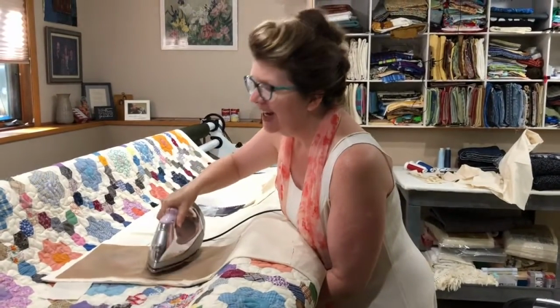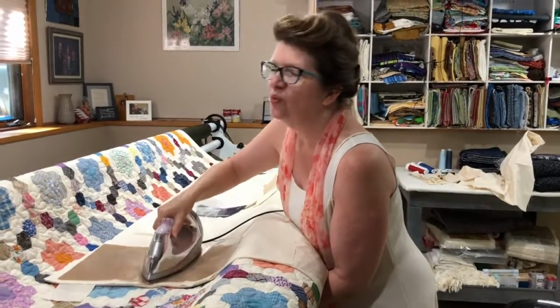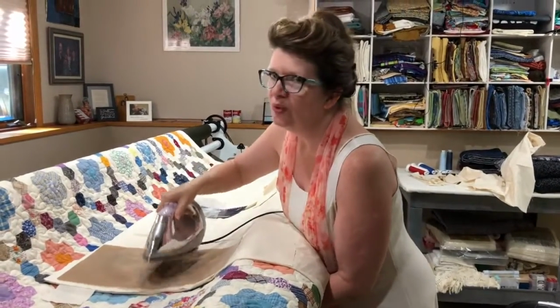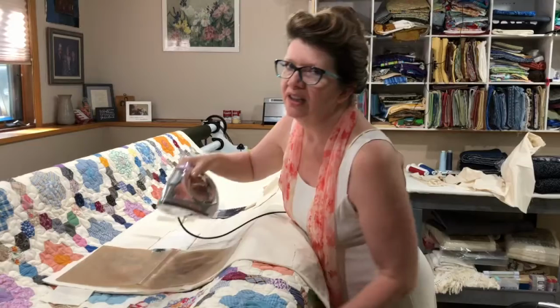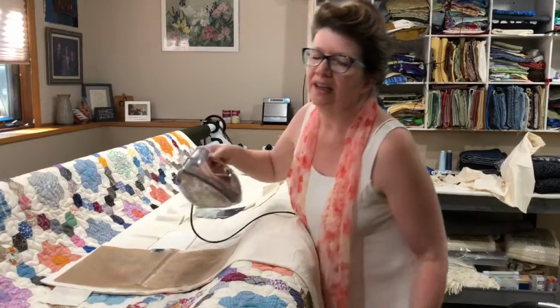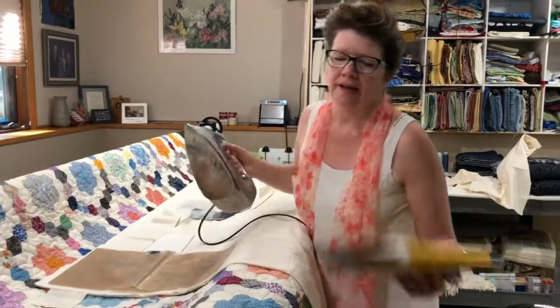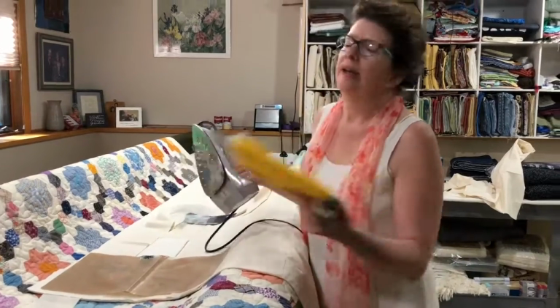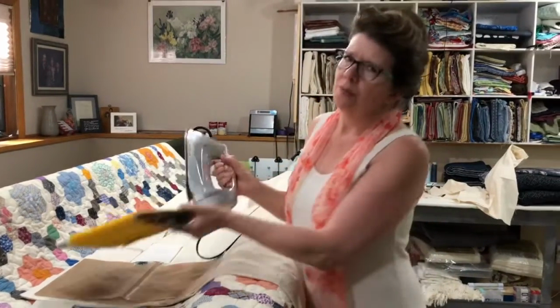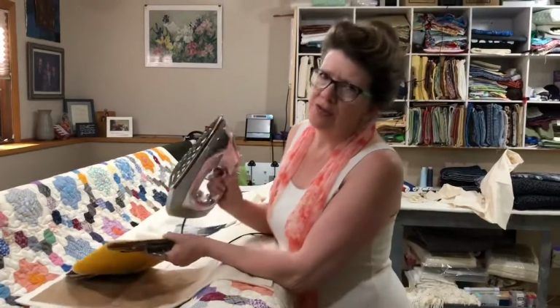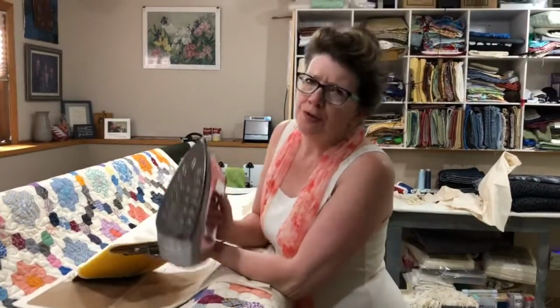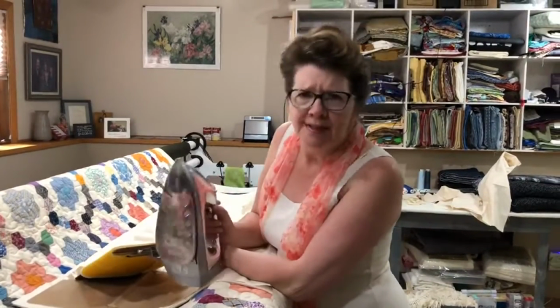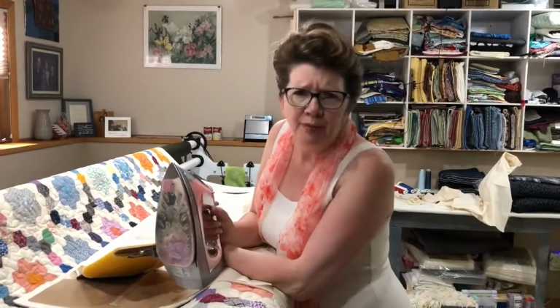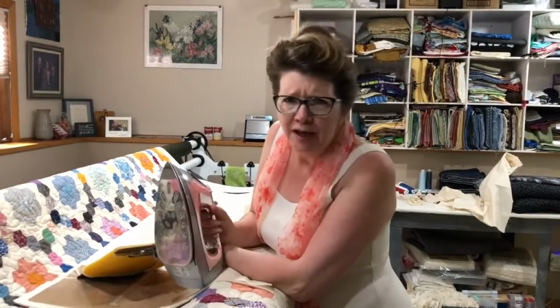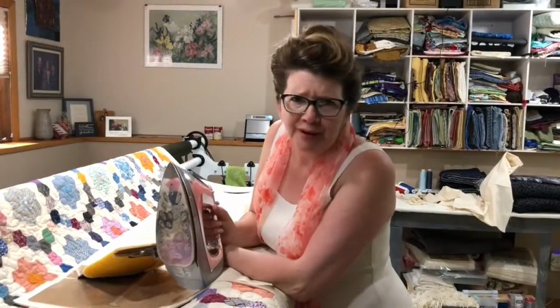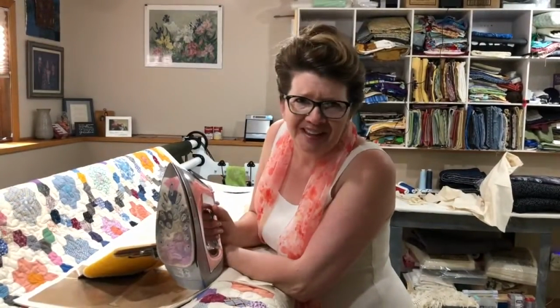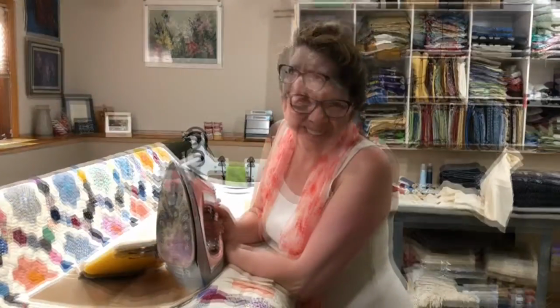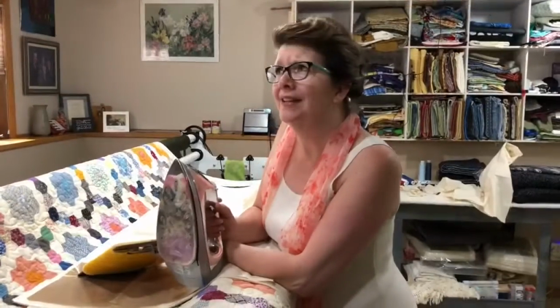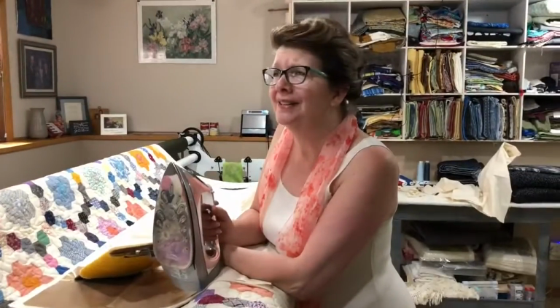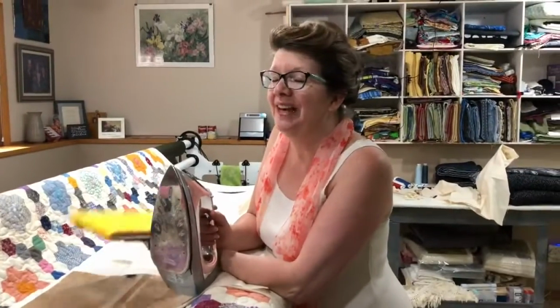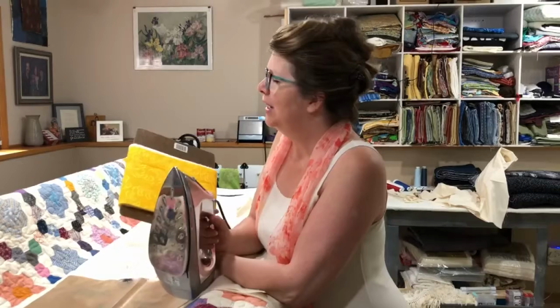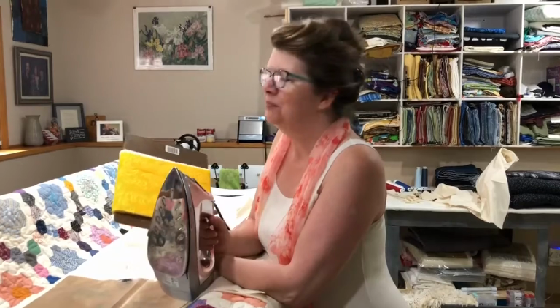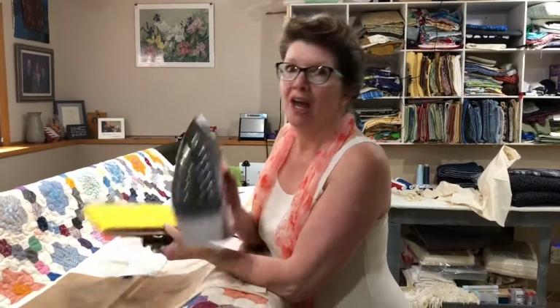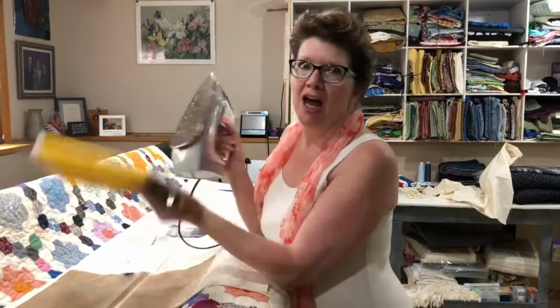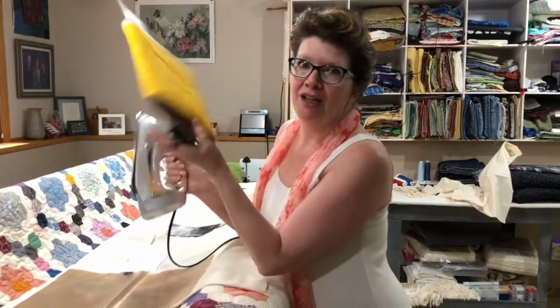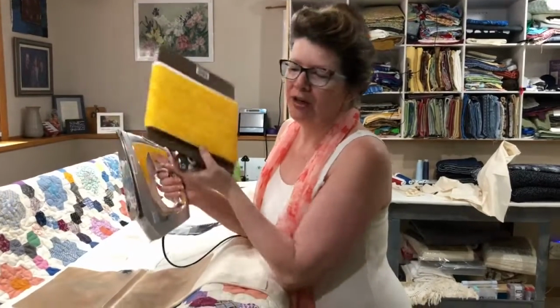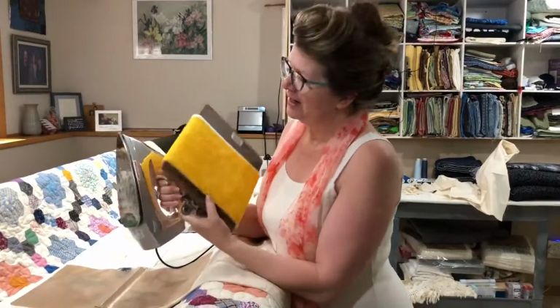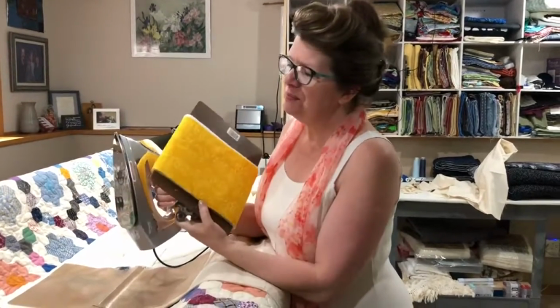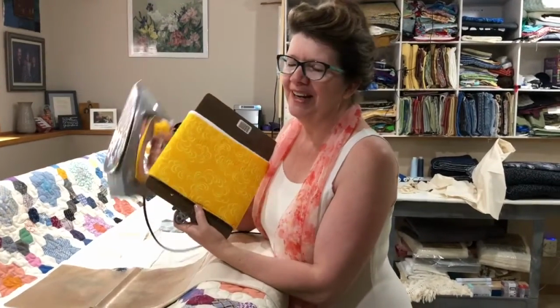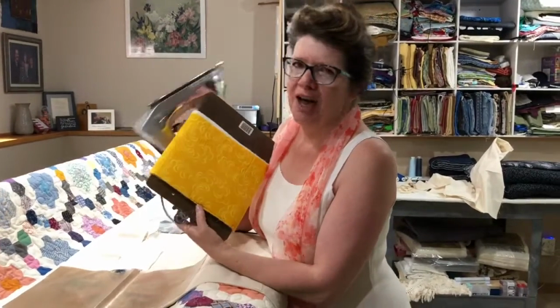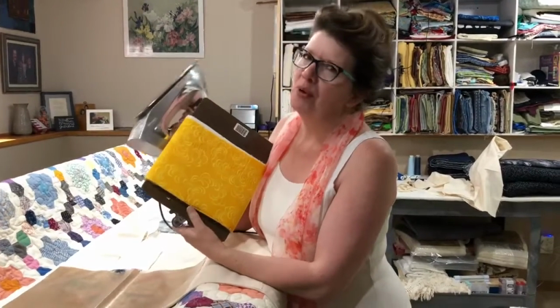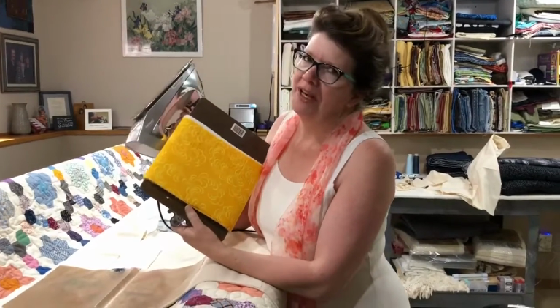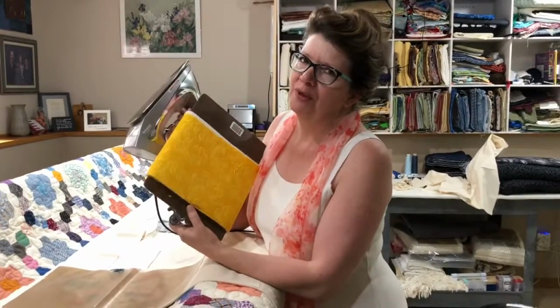It really is so much easier than trying to set up your ironing board underneath there, although I have done that too. A clipboard, some batting — portable ironing board.